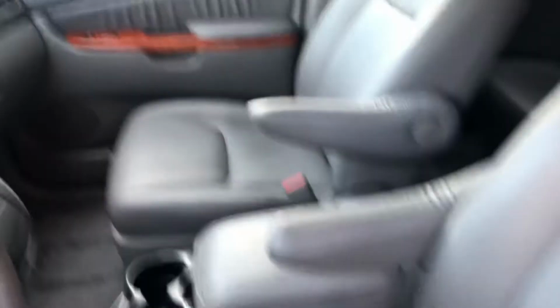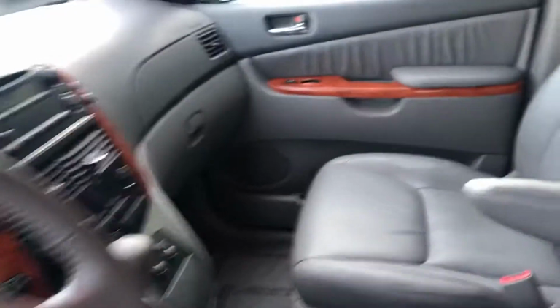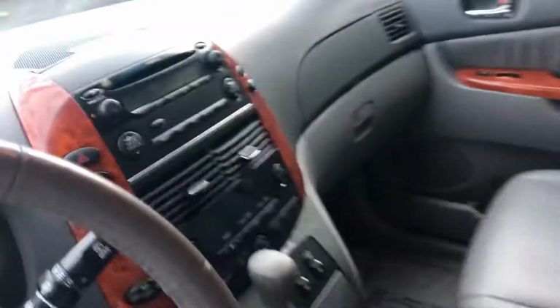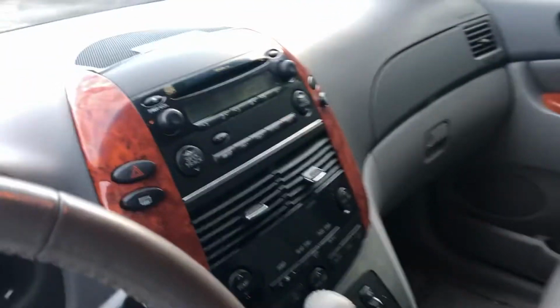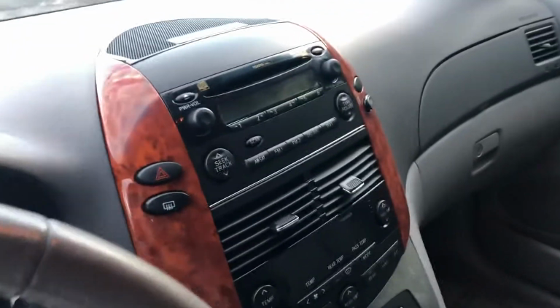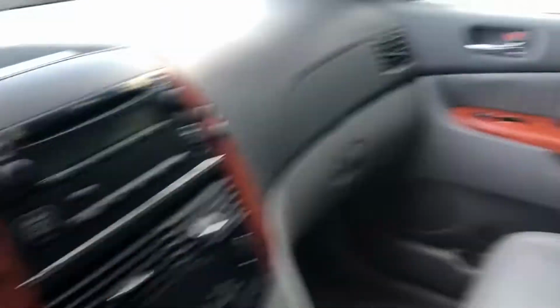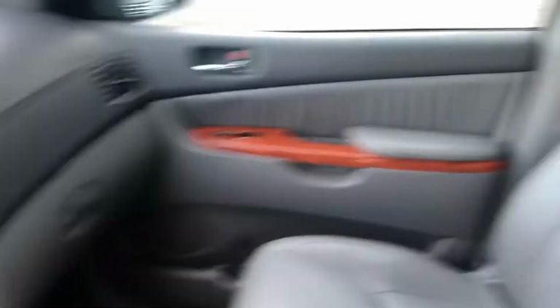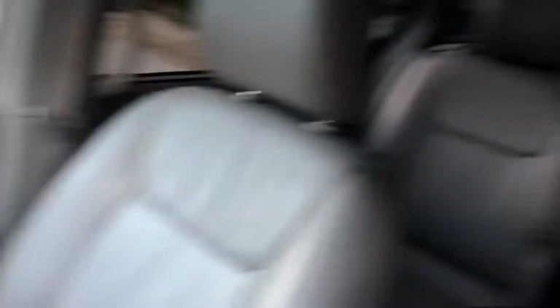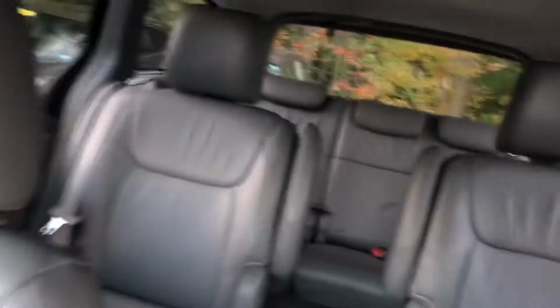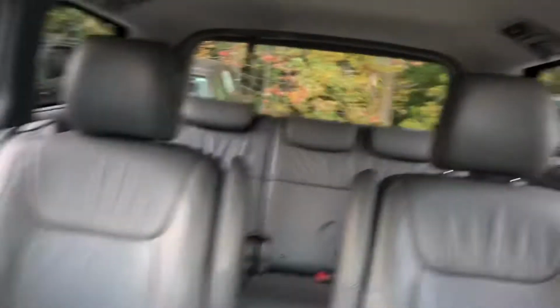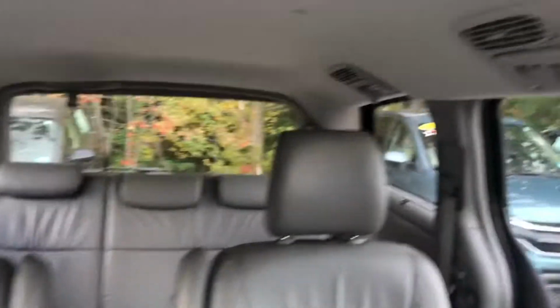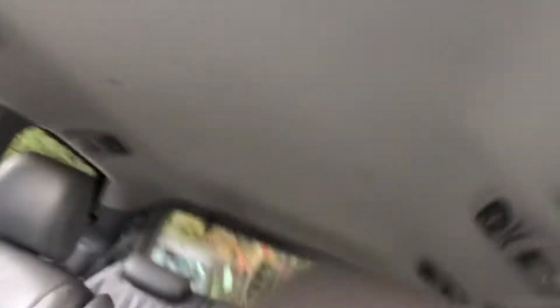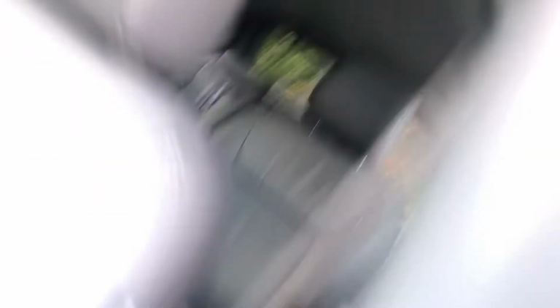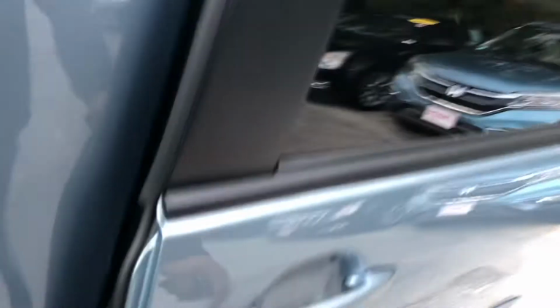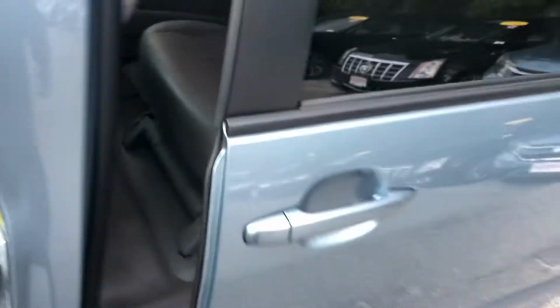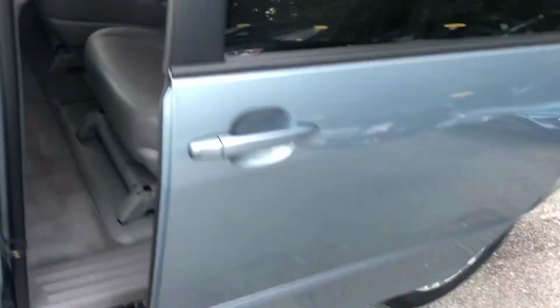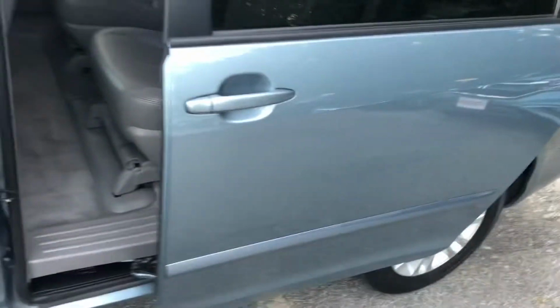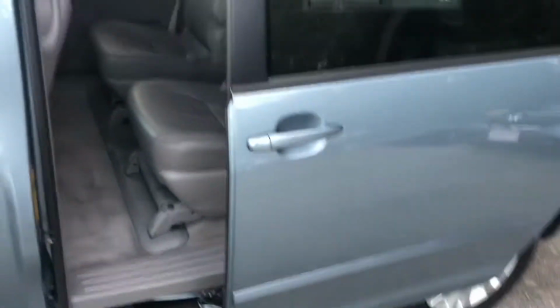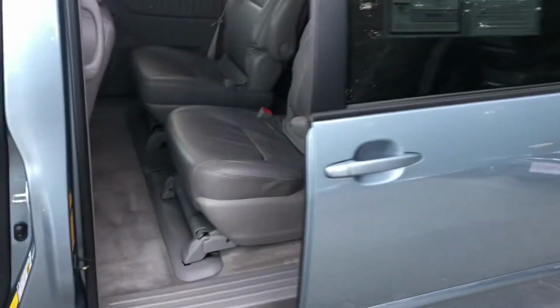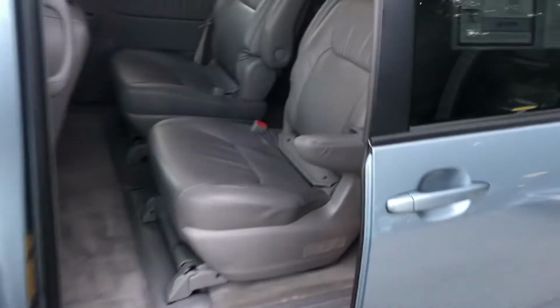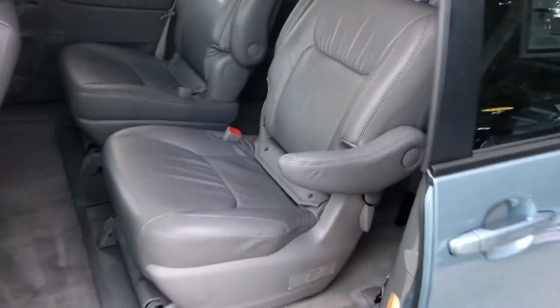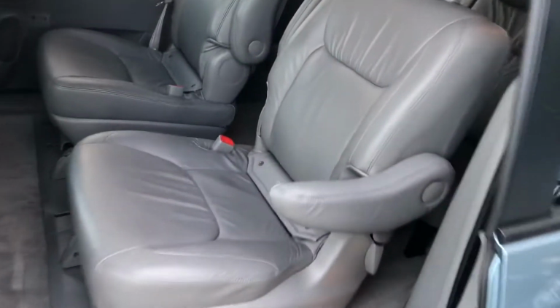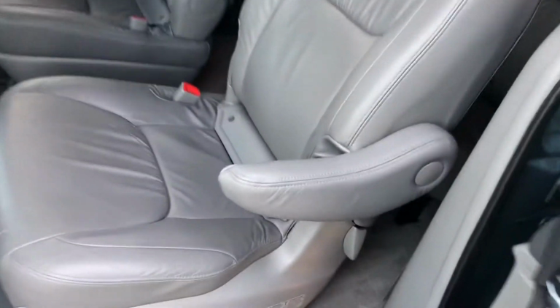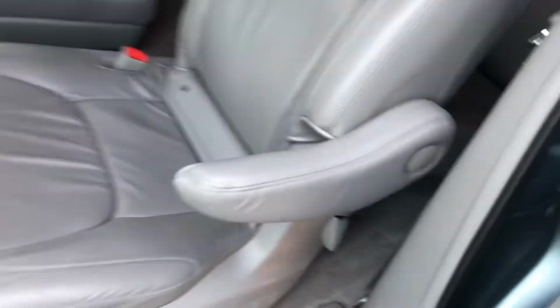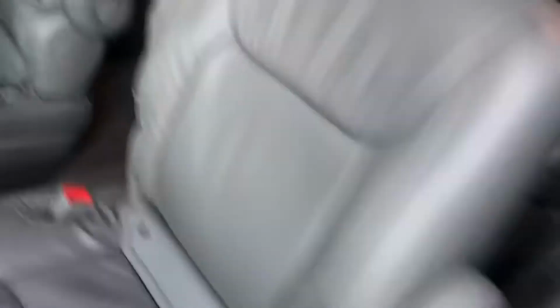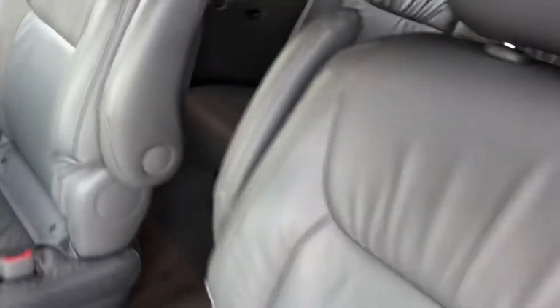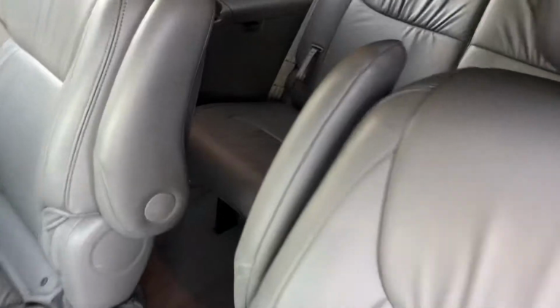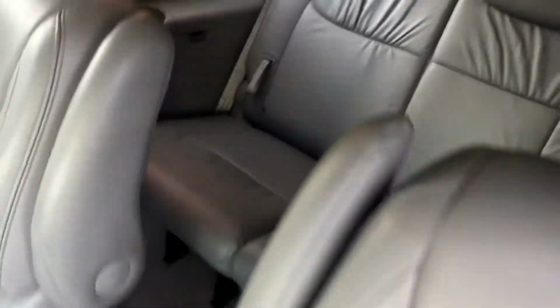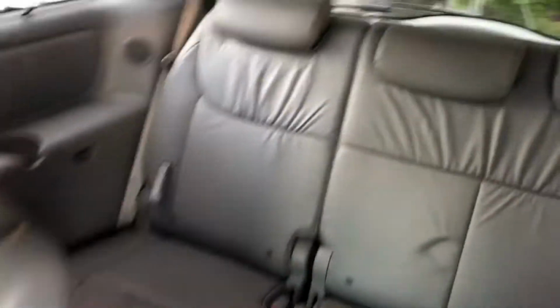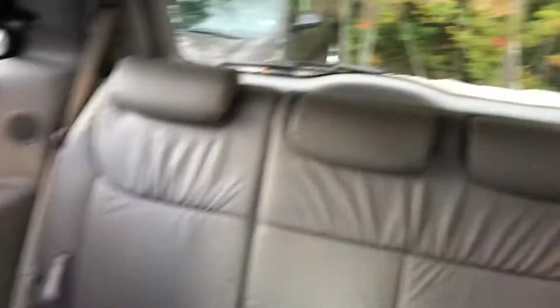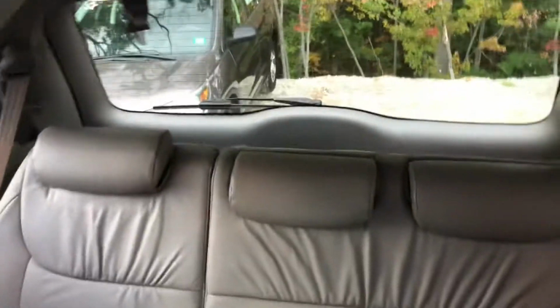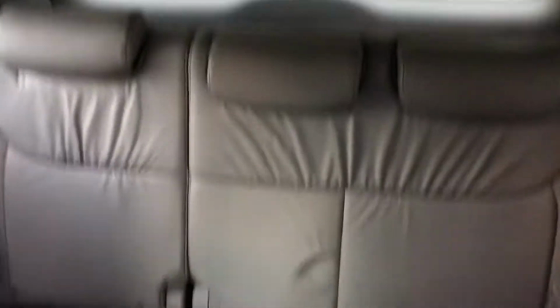Going into the Sienna, of course it has leather seats, automatic seats as well, a little wood interior finish. Take a look at the back here — automatic sliding doors — and take a look at that third row there for you.